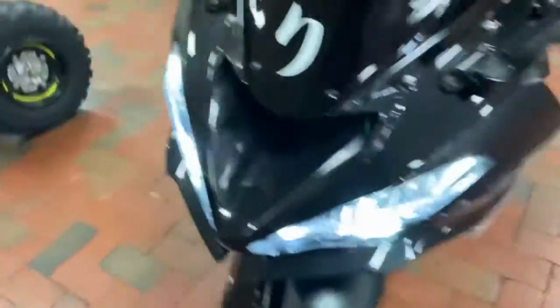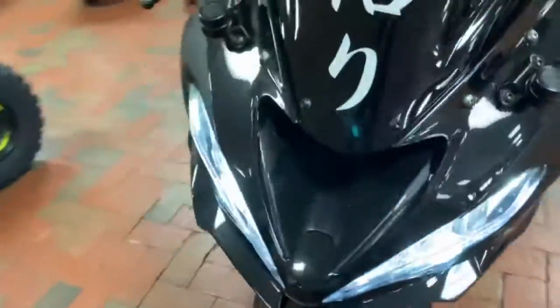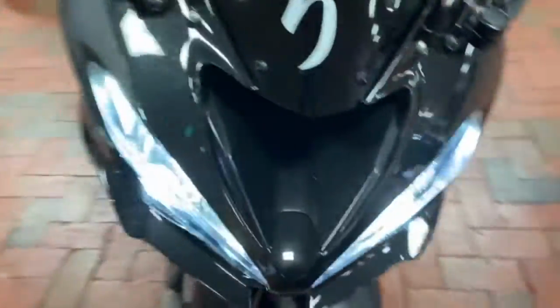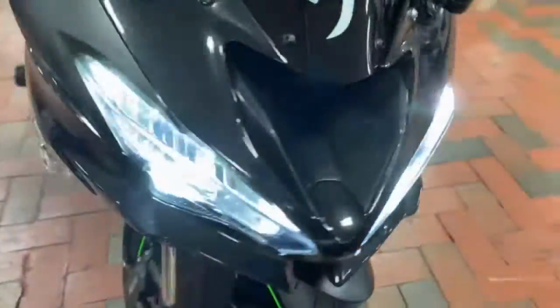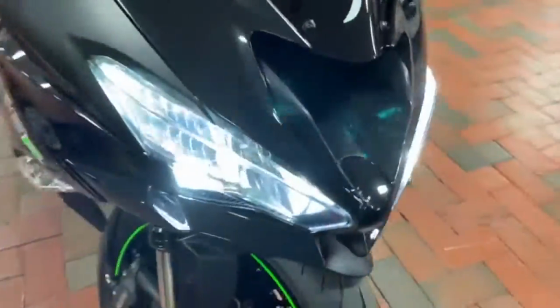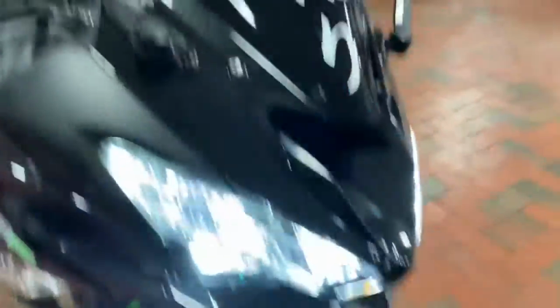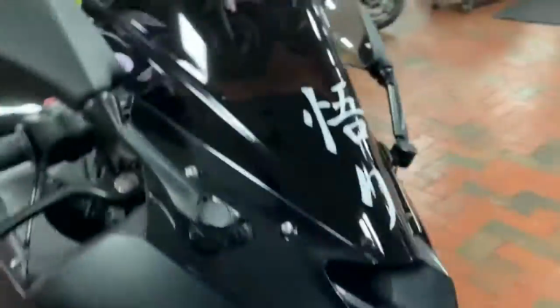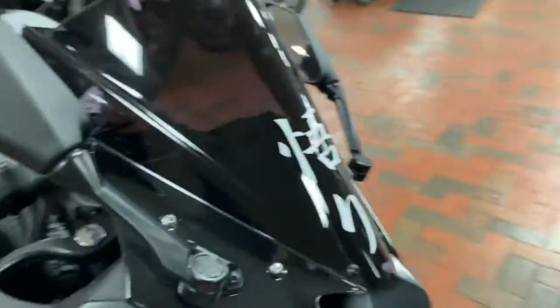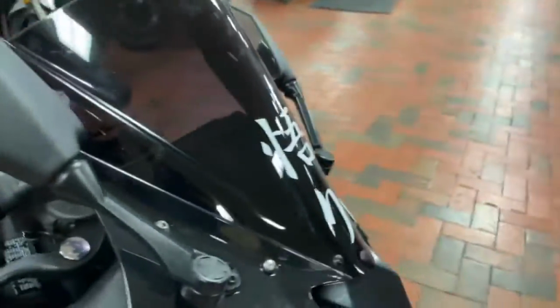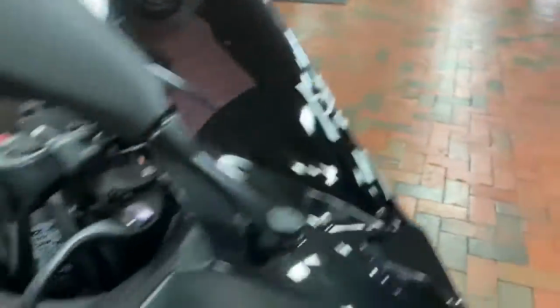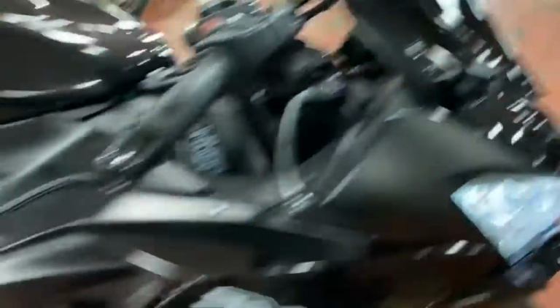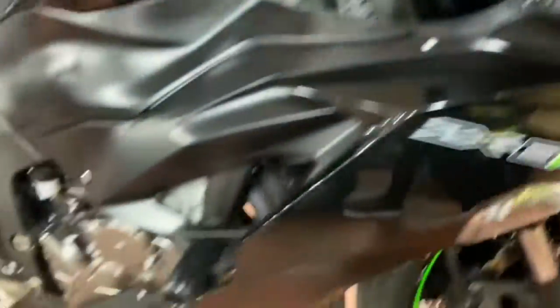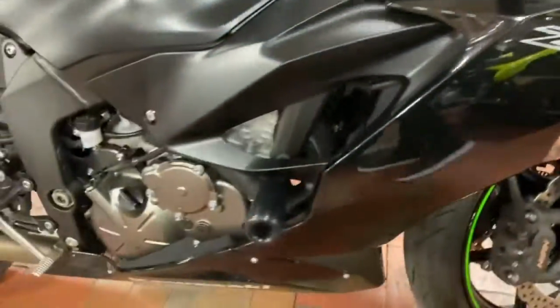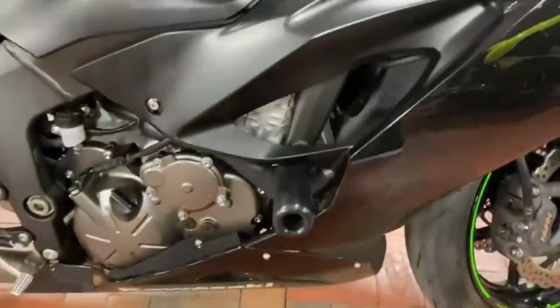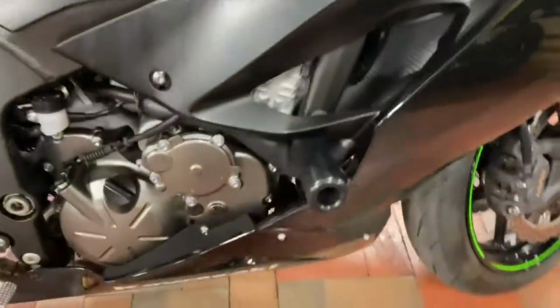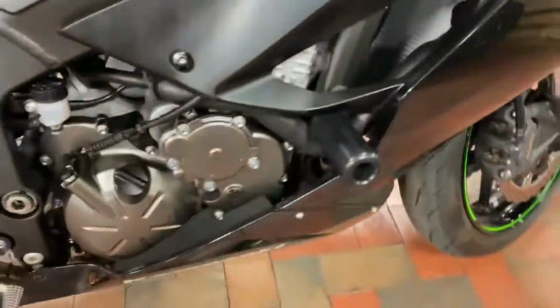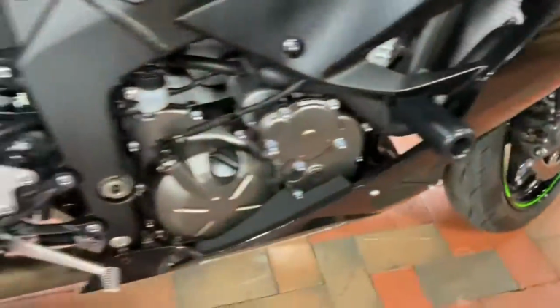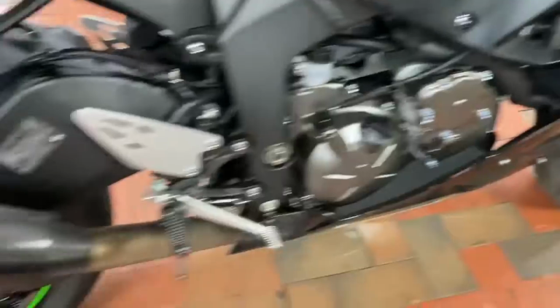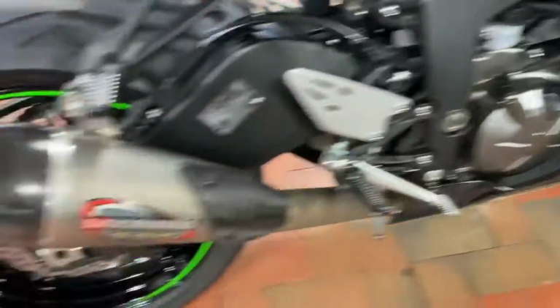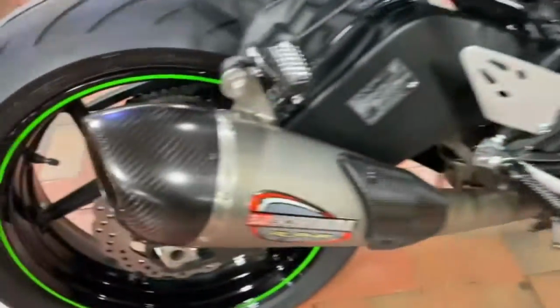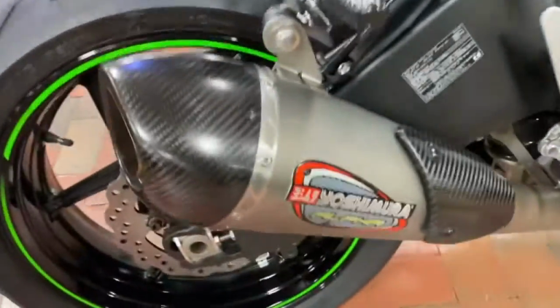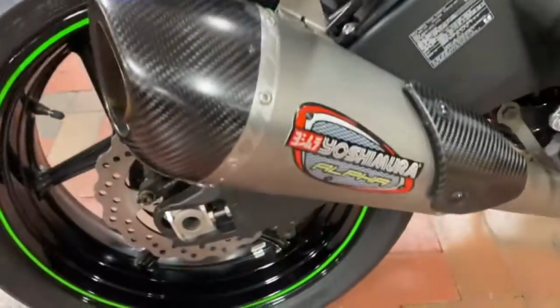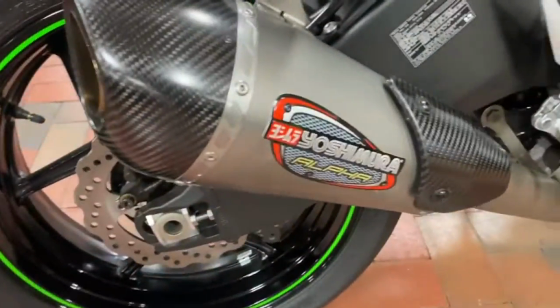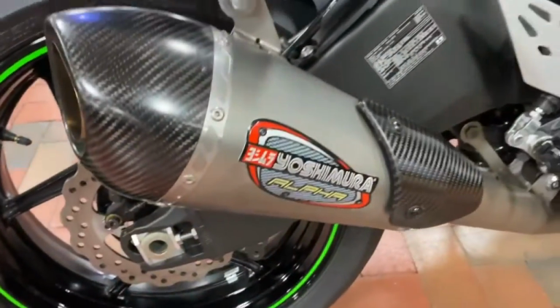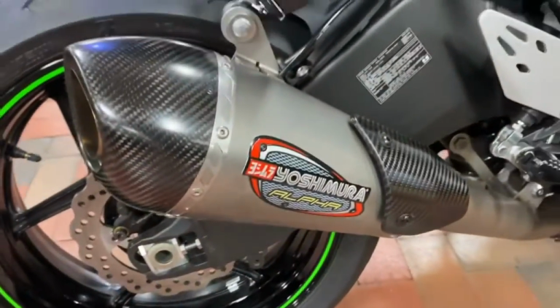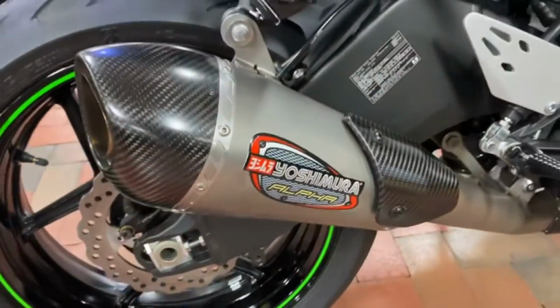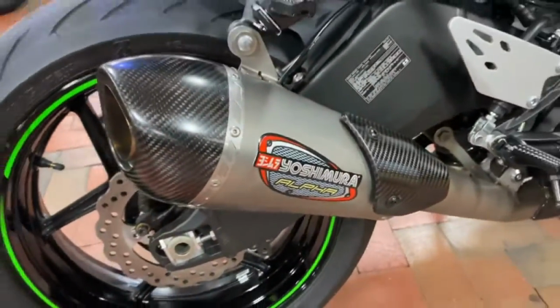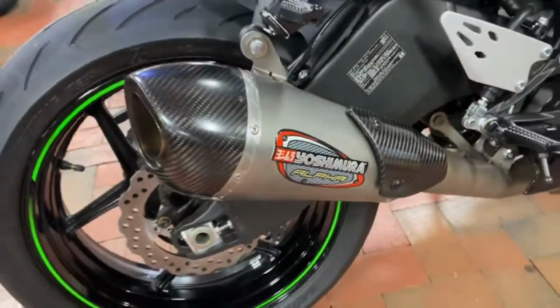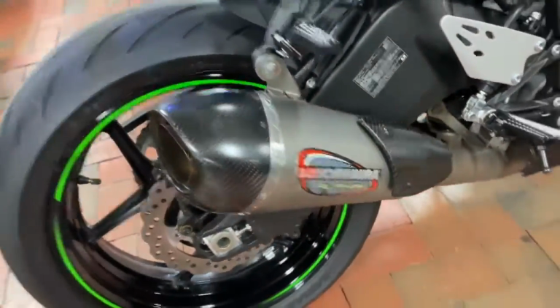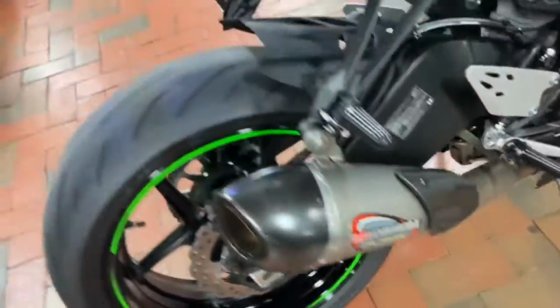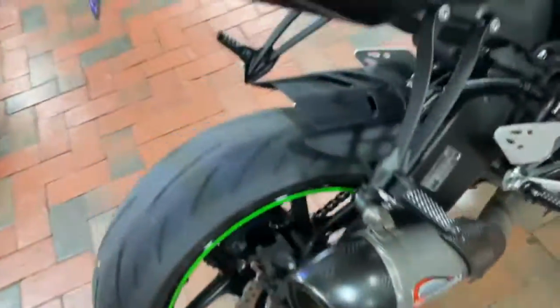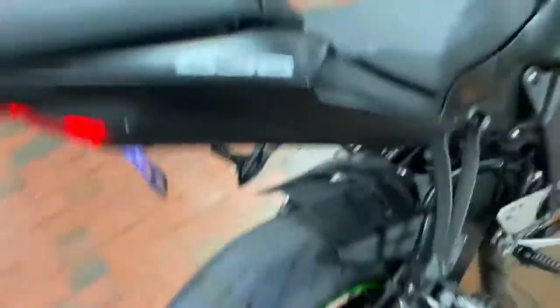Look at that mean headlight action, guys. Really cool decal. Frame slider again — piece of resistance. It's a Yoshimura exhaust right here. Sounds deadly on this bike.